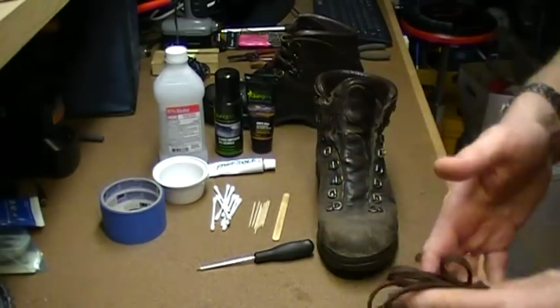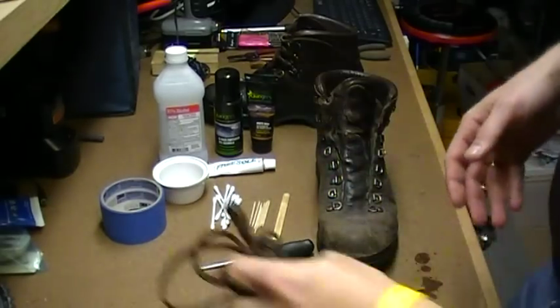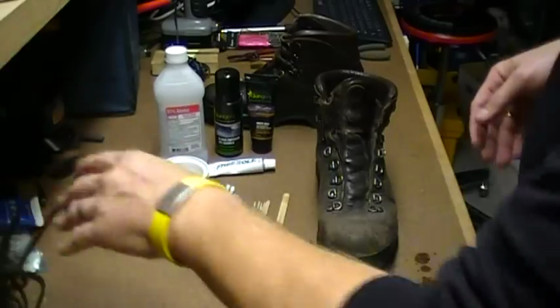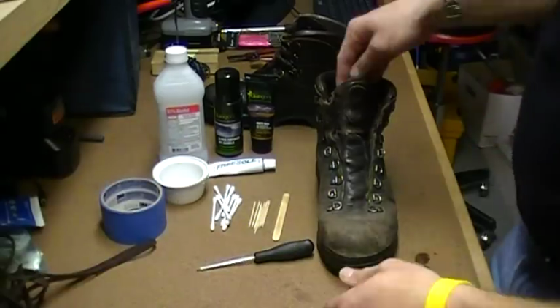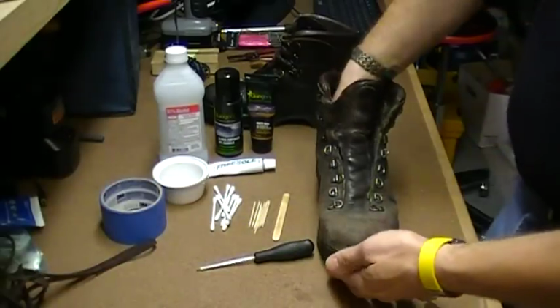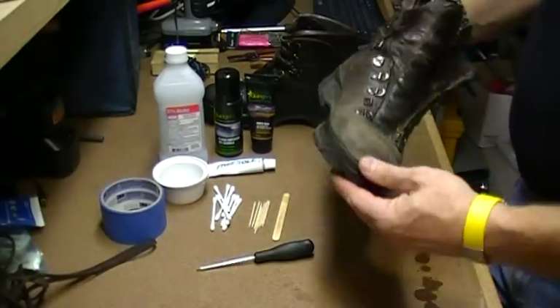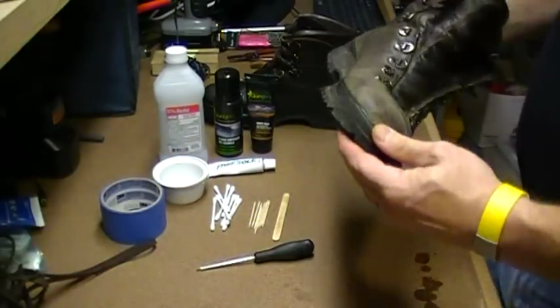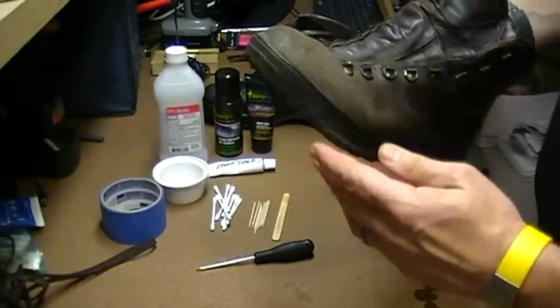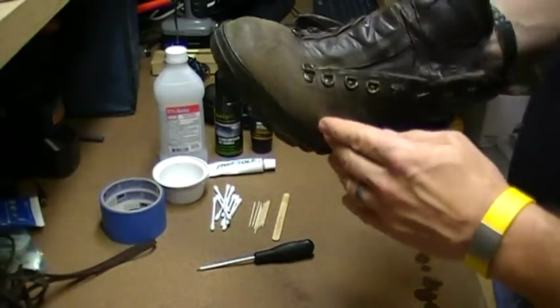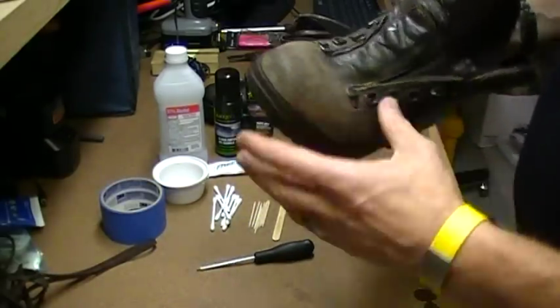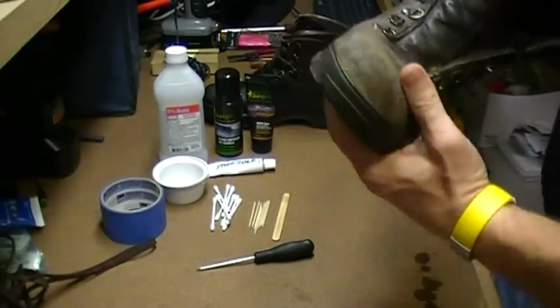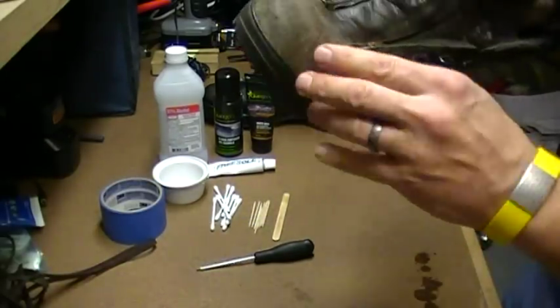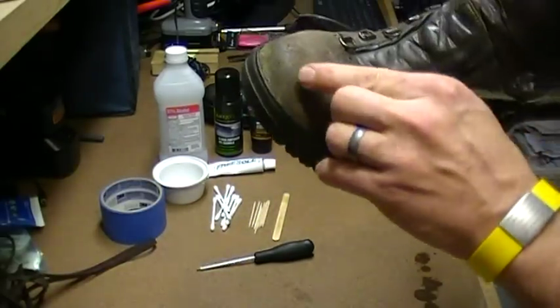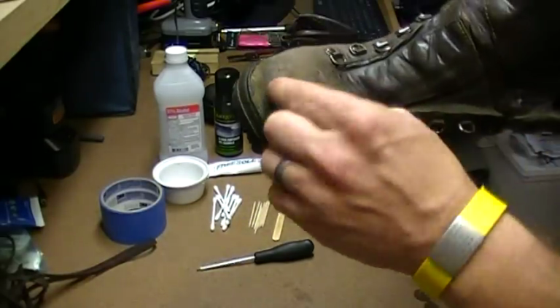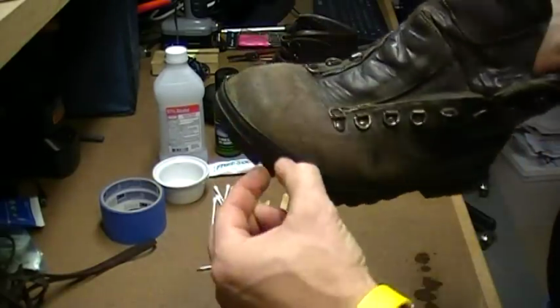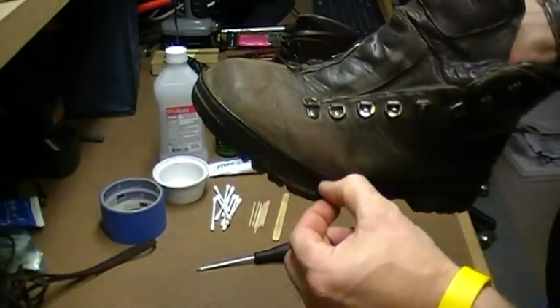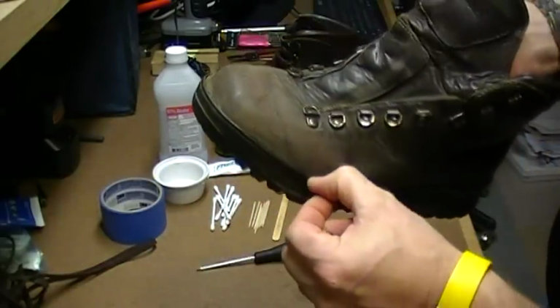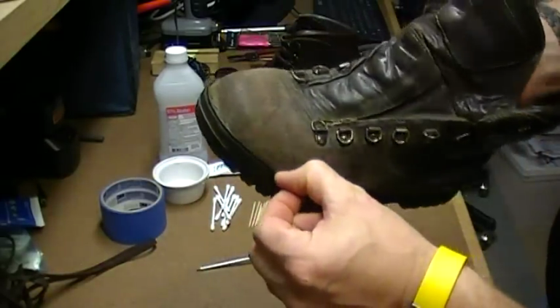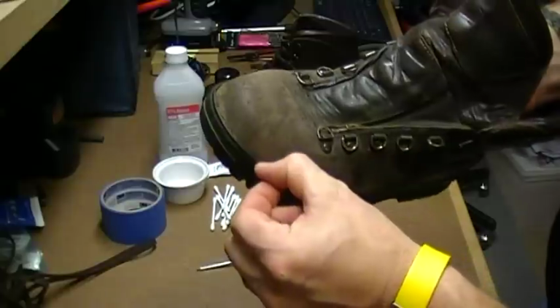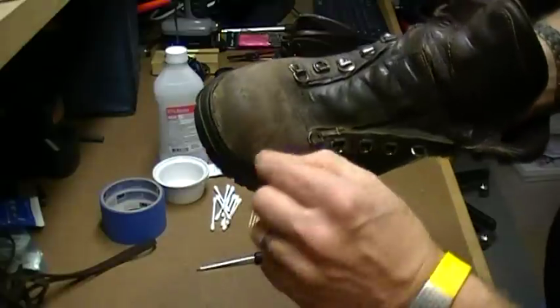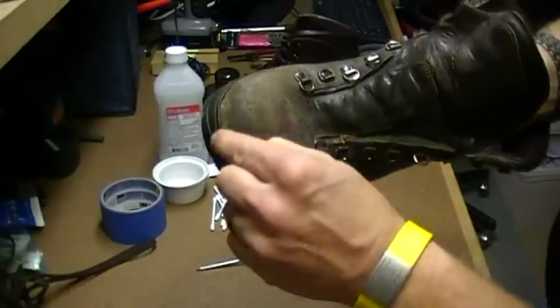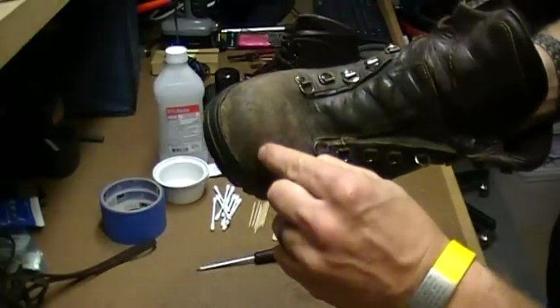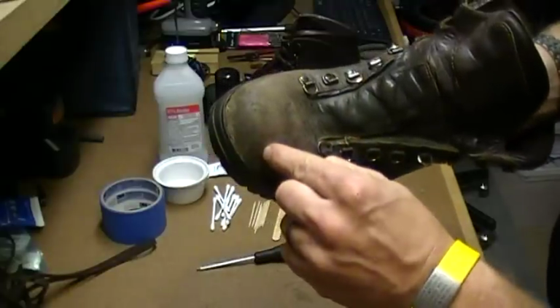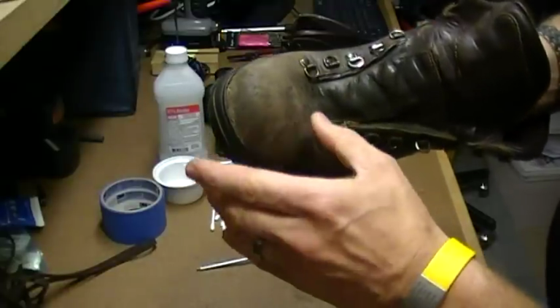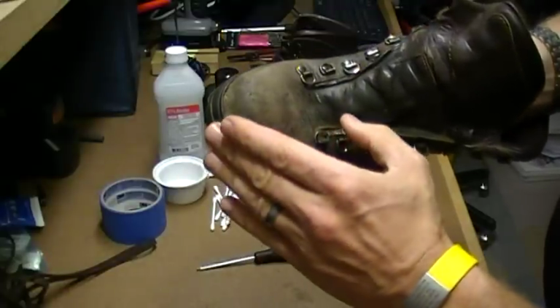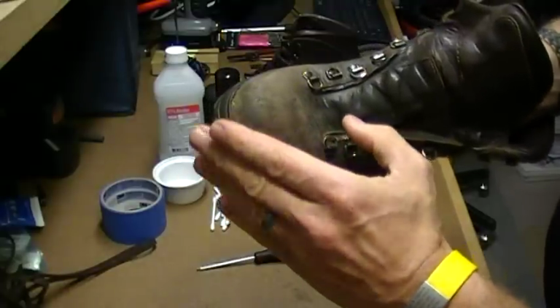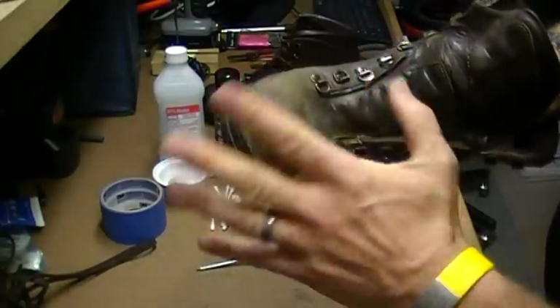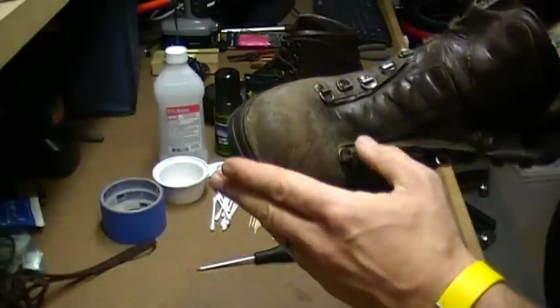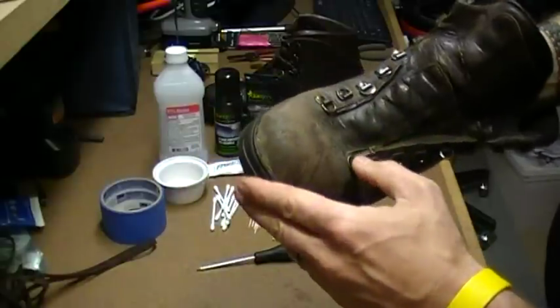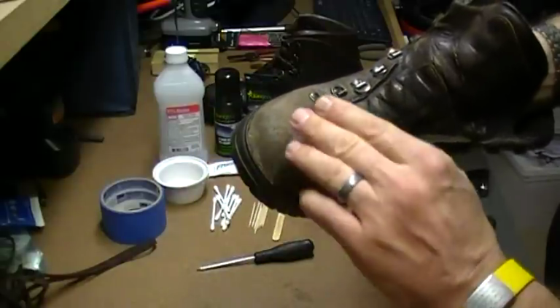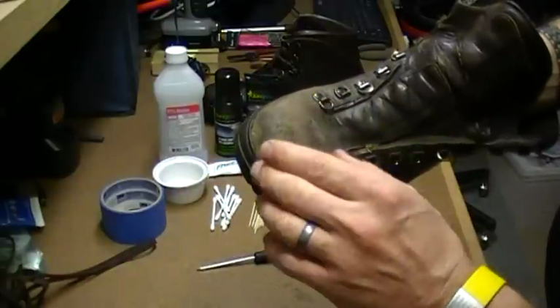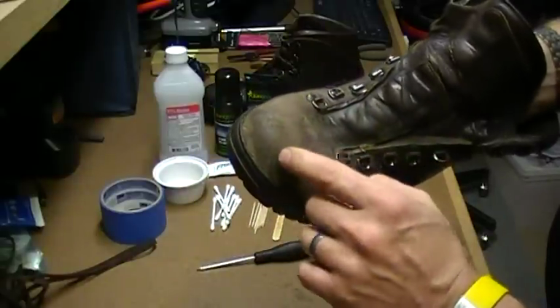Once you've done that, look at the boot. Very often you can see that the sole has separated from the leather, and that's caused by a couple of different things.